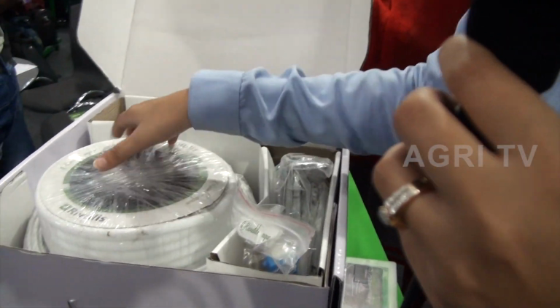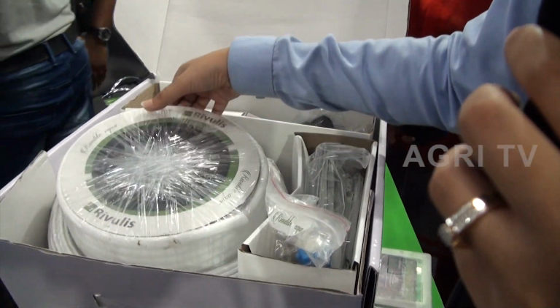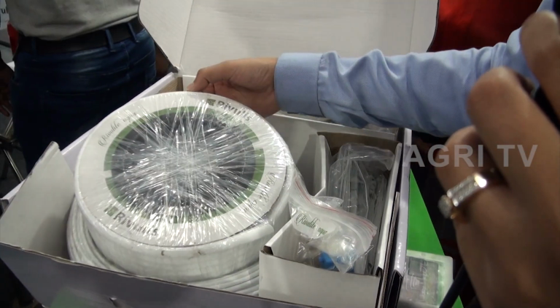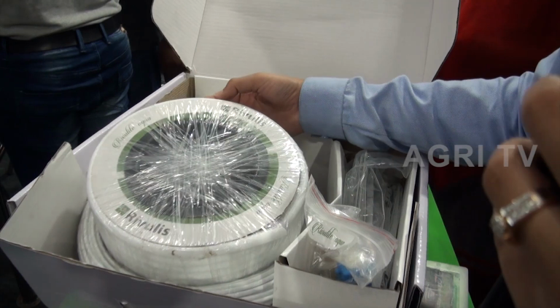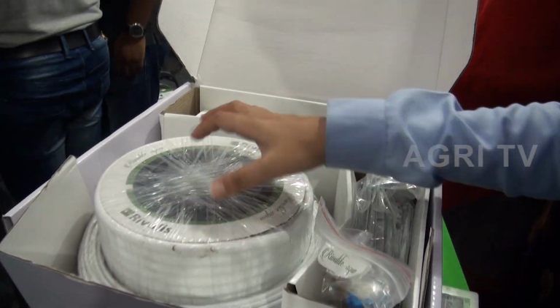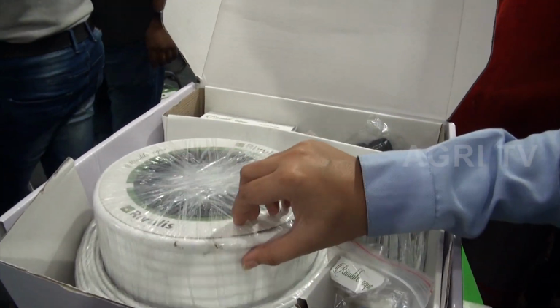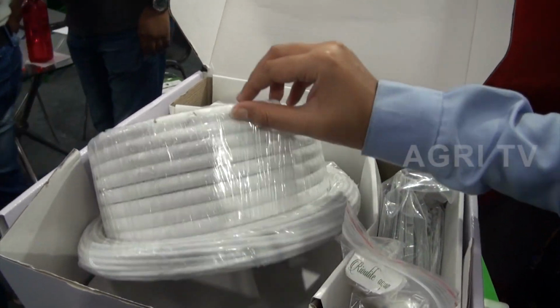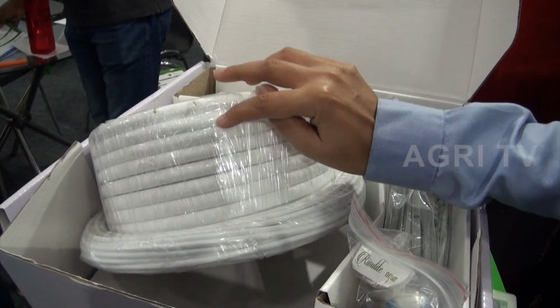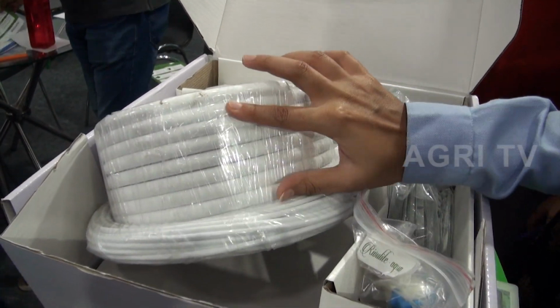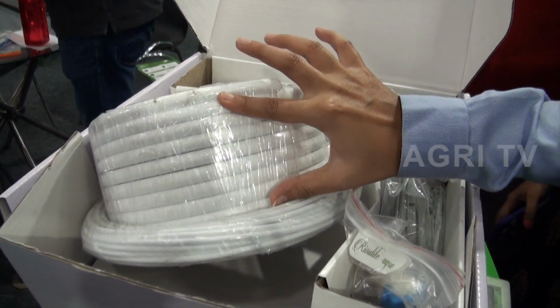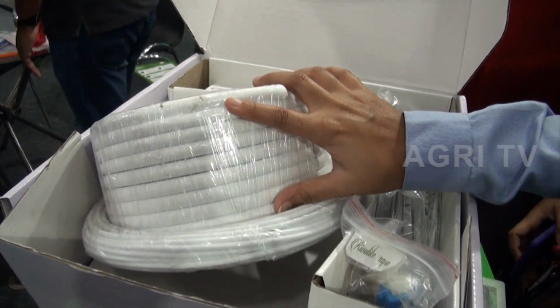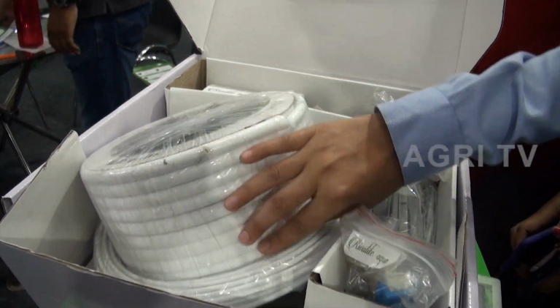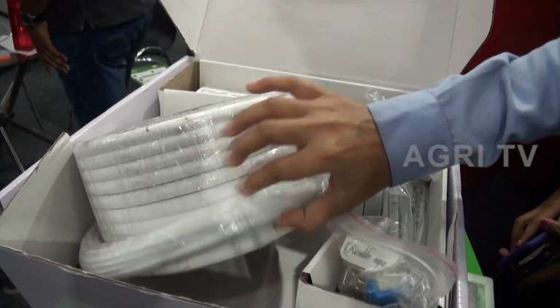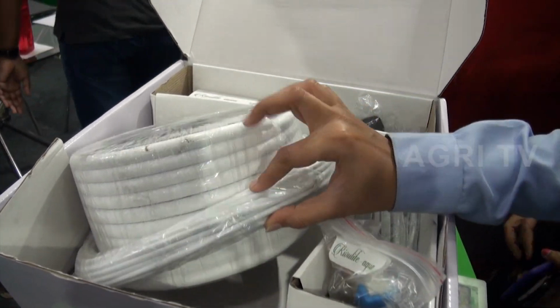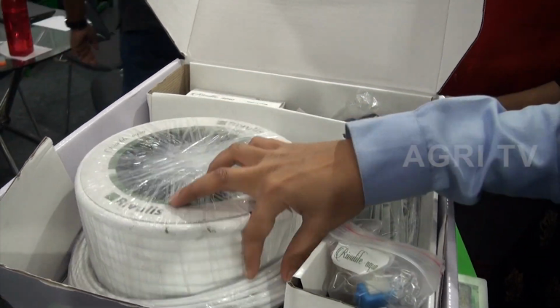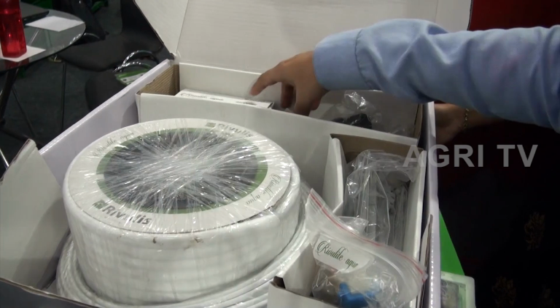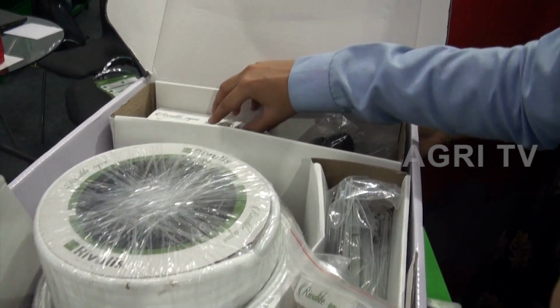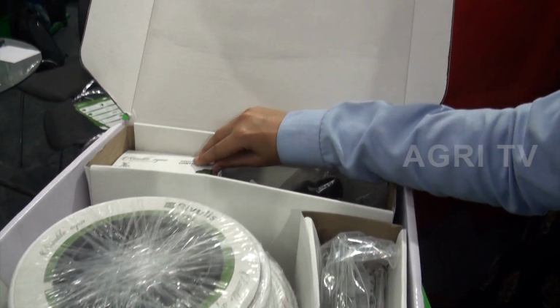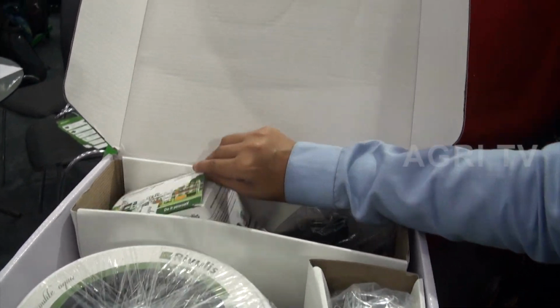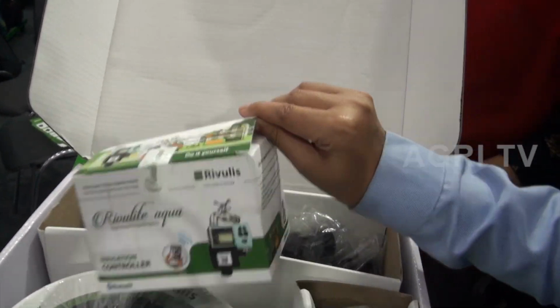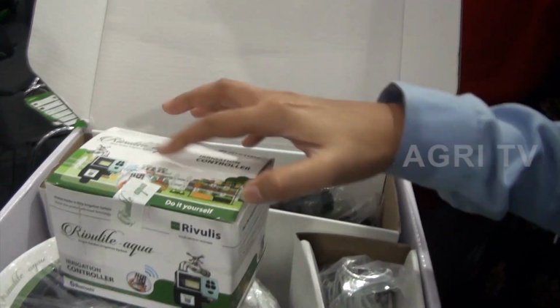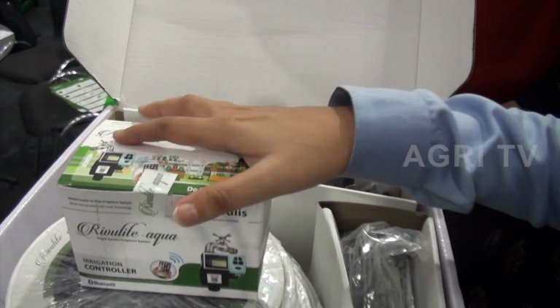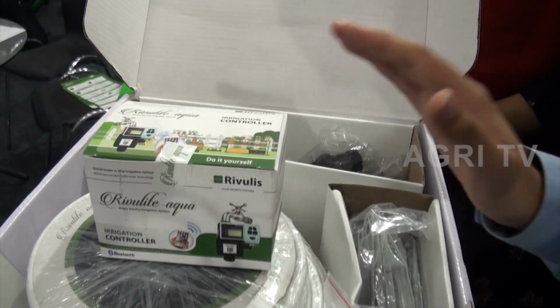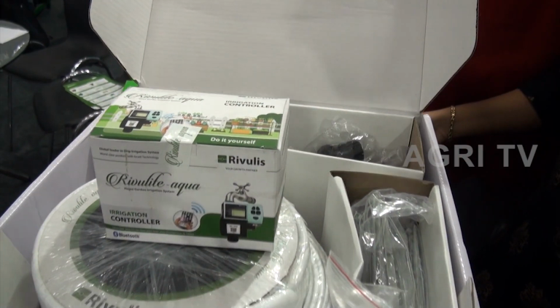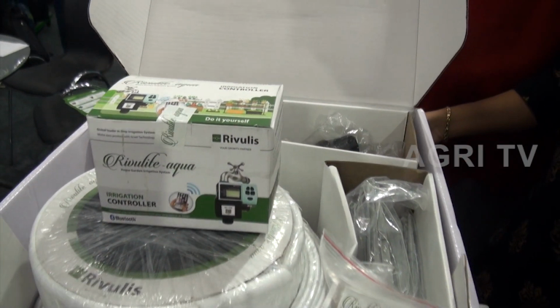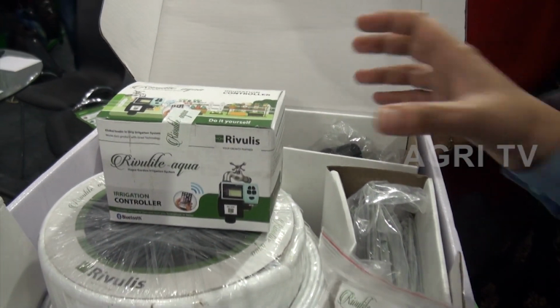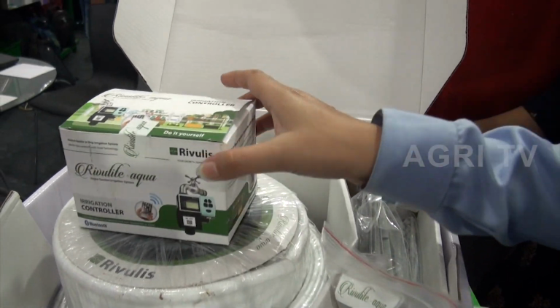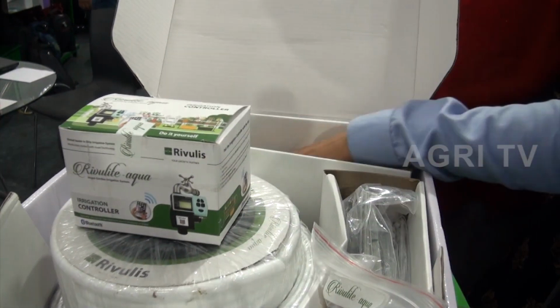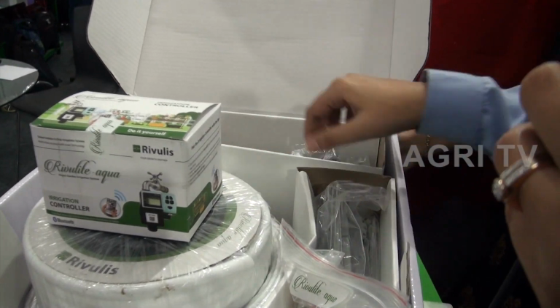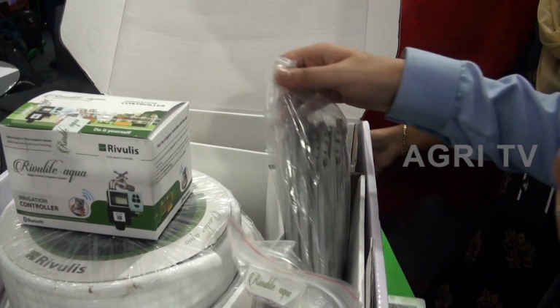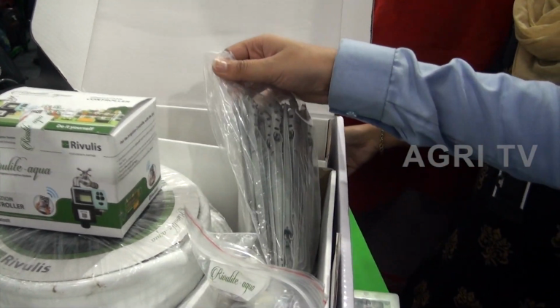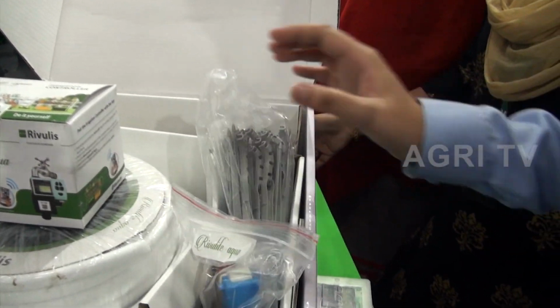This is the 25-meter drip white lateral which we are providing inside the box. This is the micro tube. This is the controller we are providing inside the box, which has a 9V battery, along with the different components of the box.